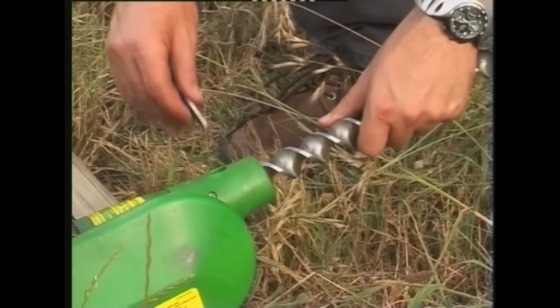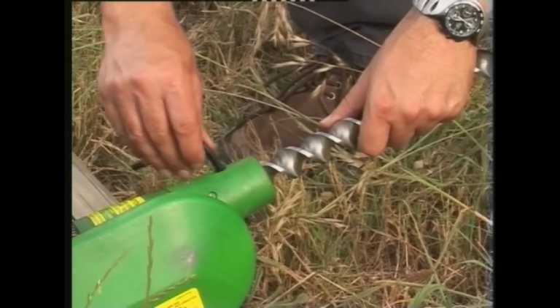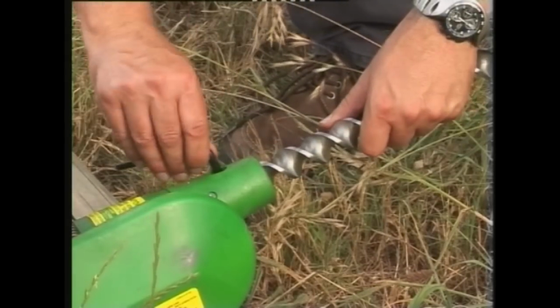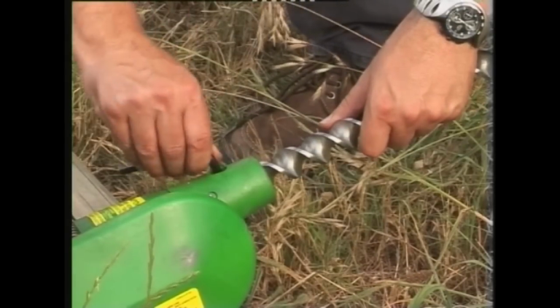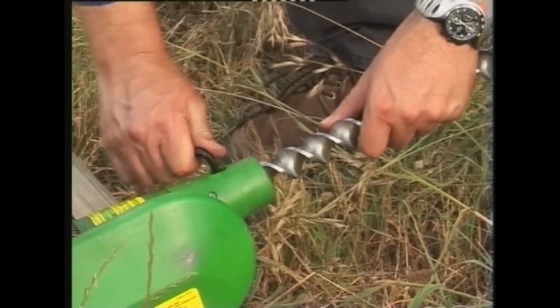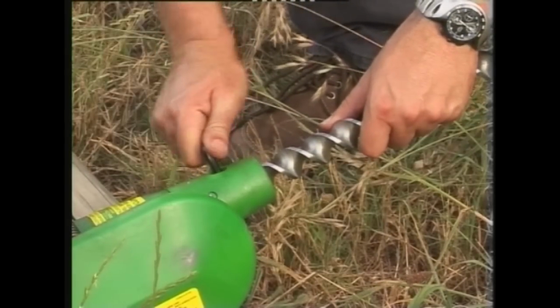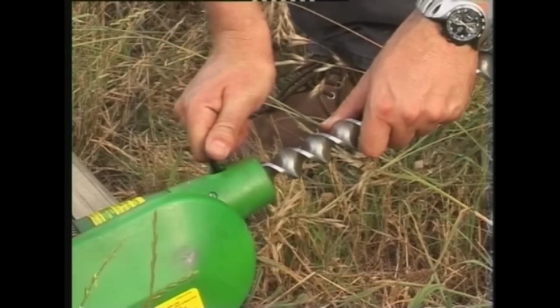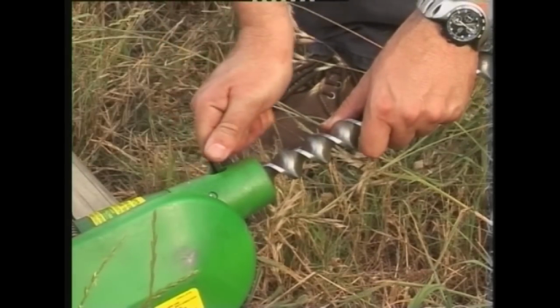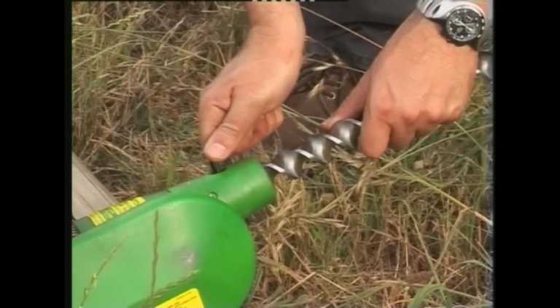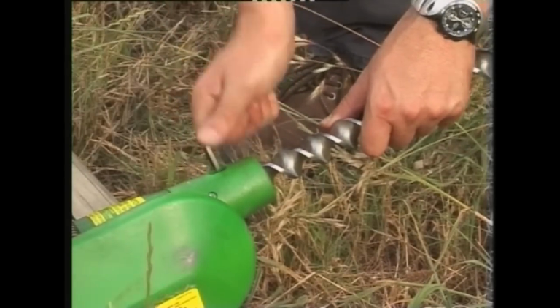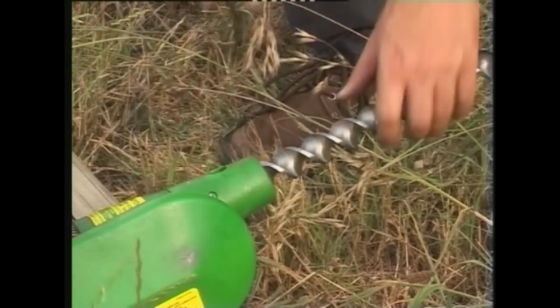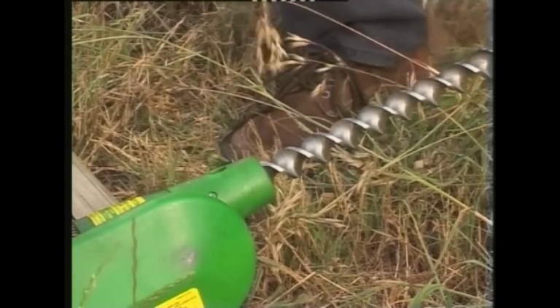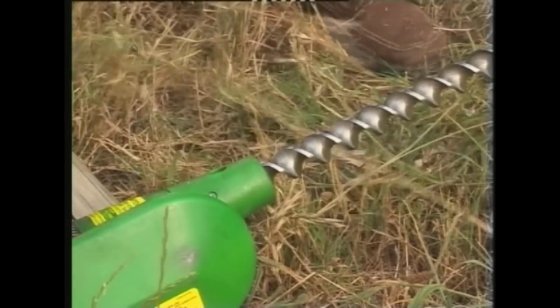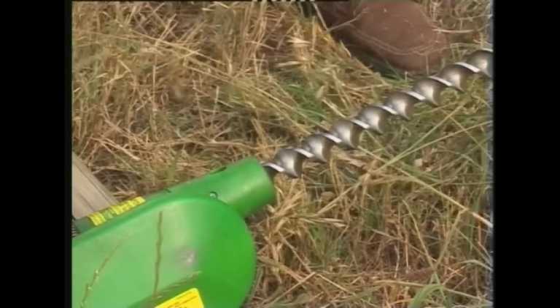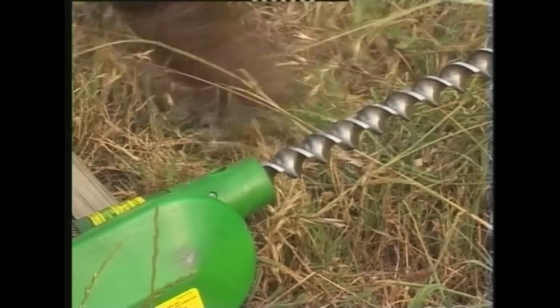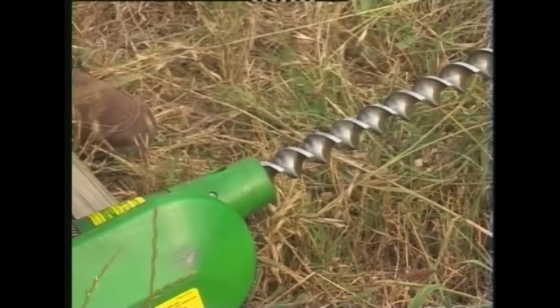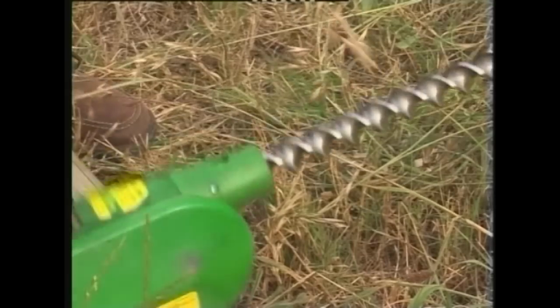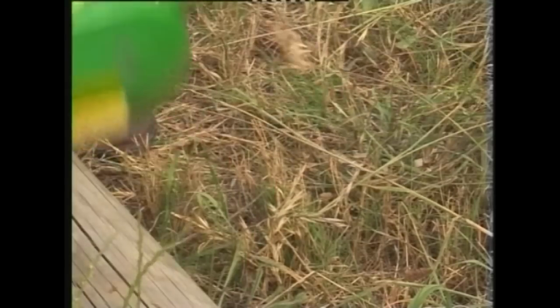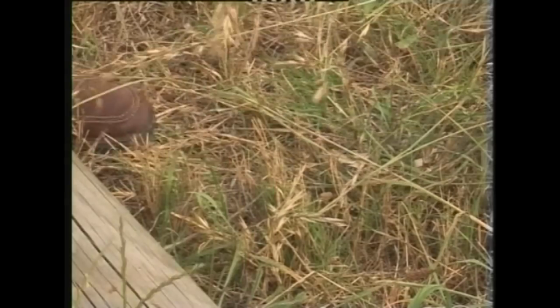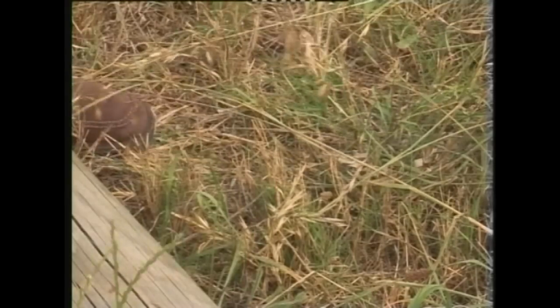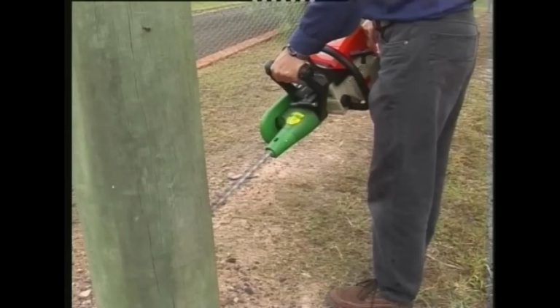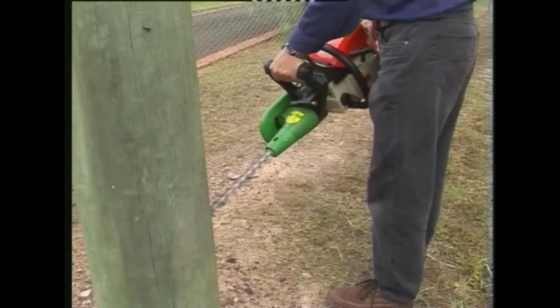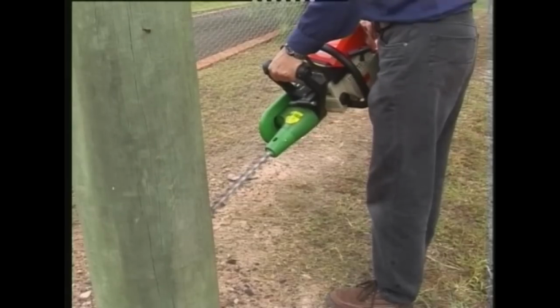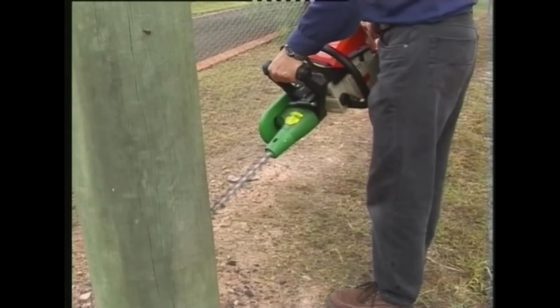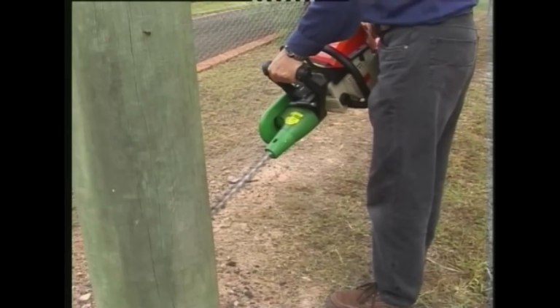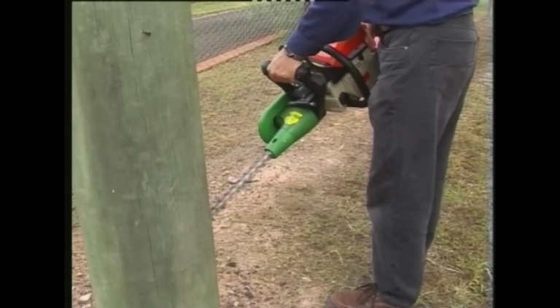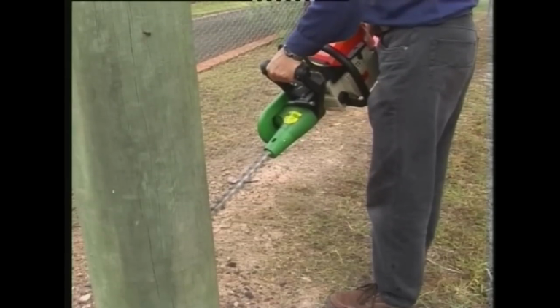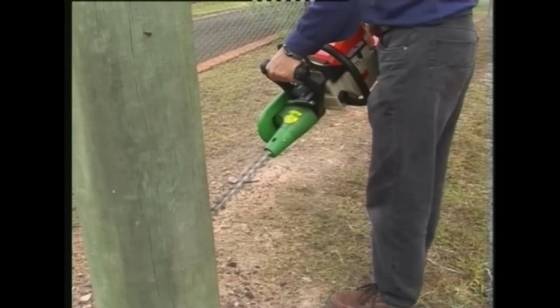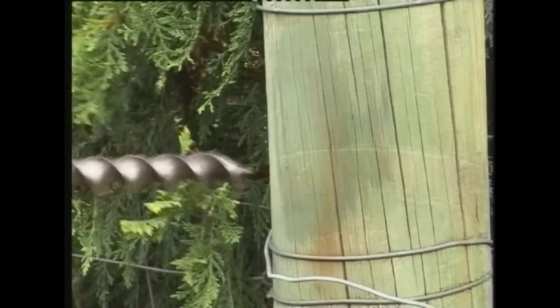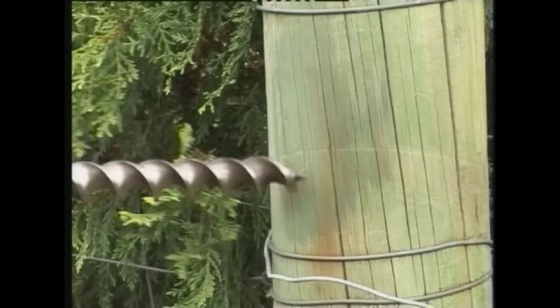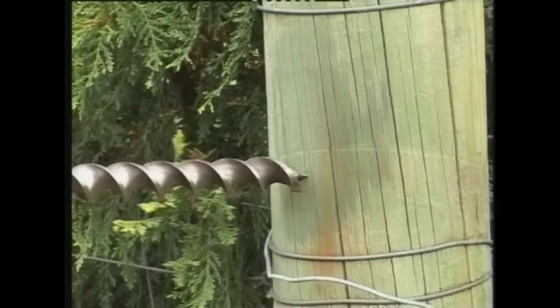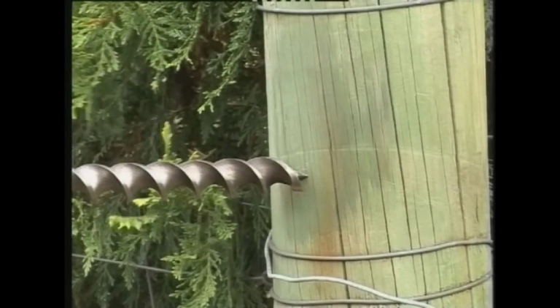Atom drill attachments take wood auger bits from 3 eighths of an inch or 10 millimetres to 1 and a quarter inches or 32 millimetres diameter.